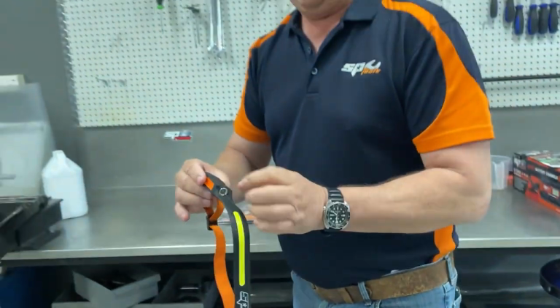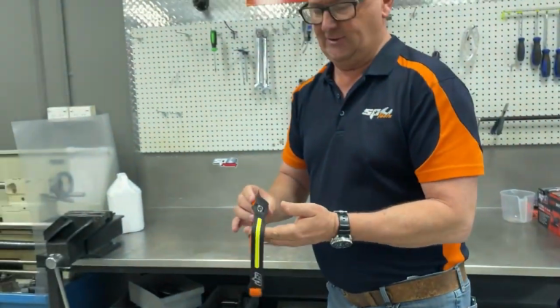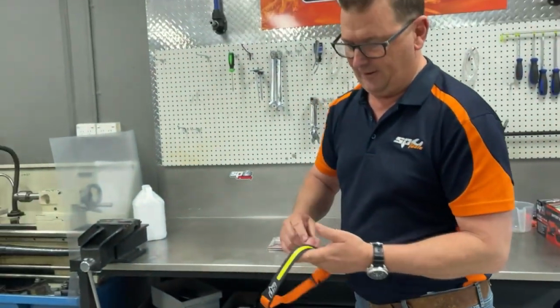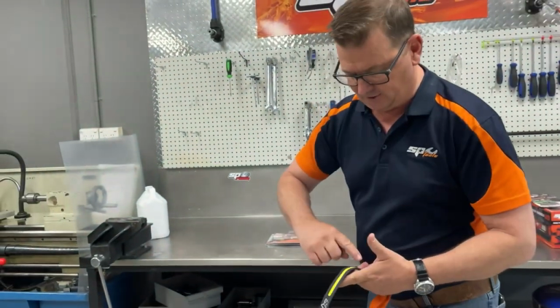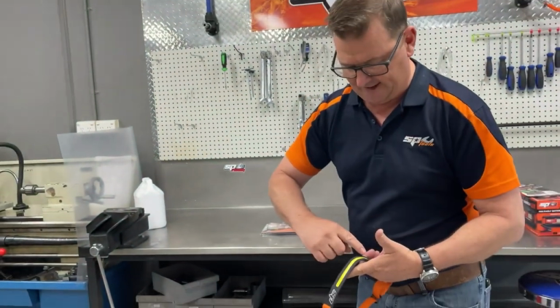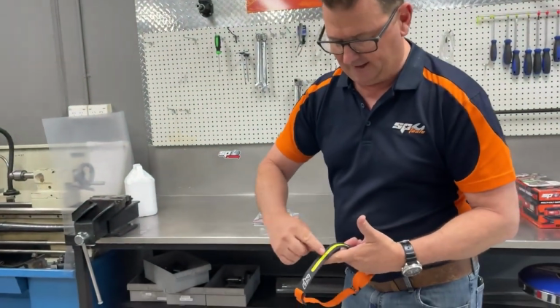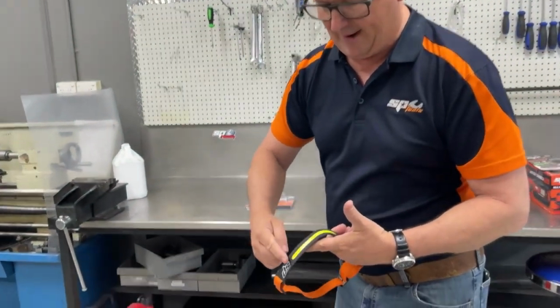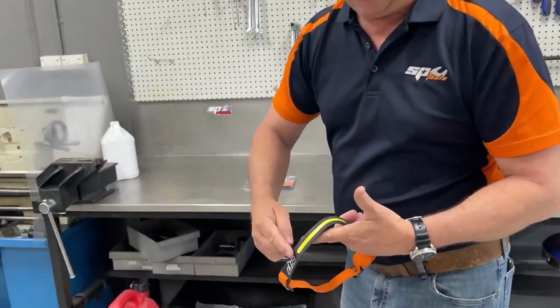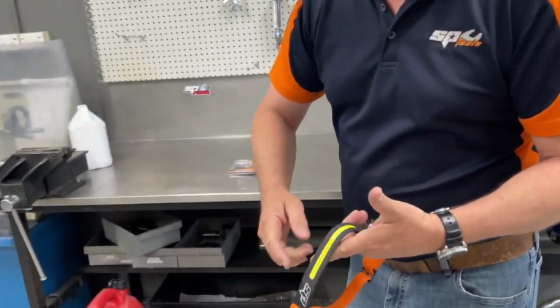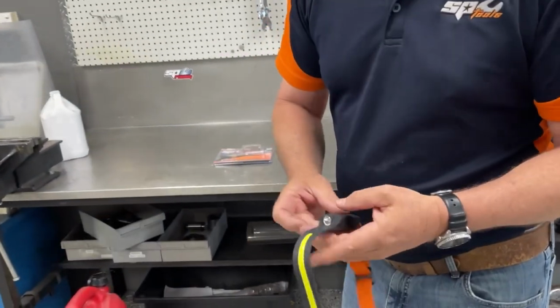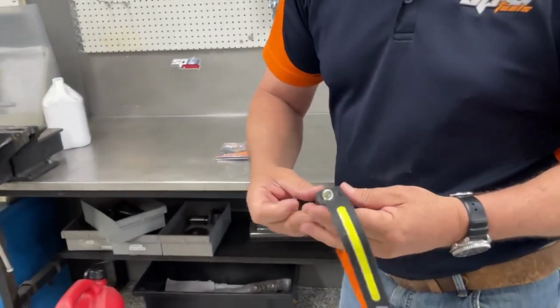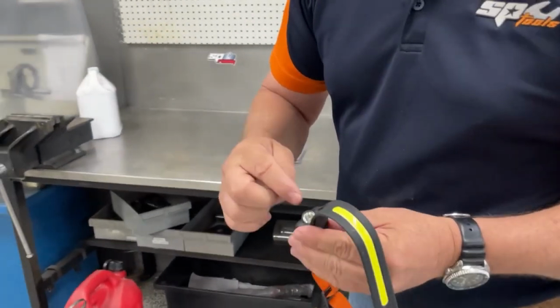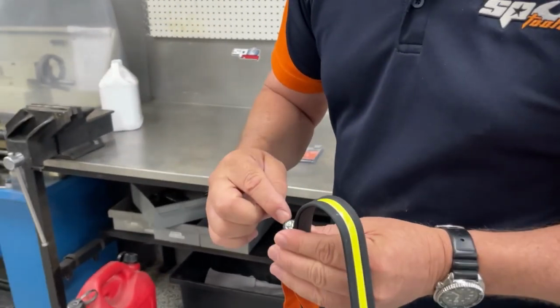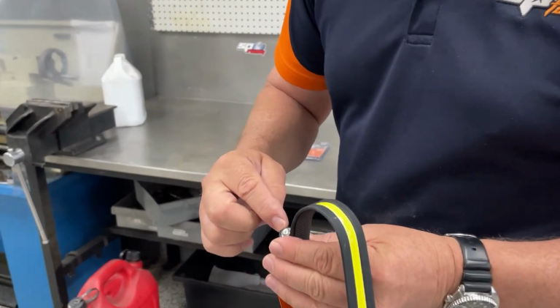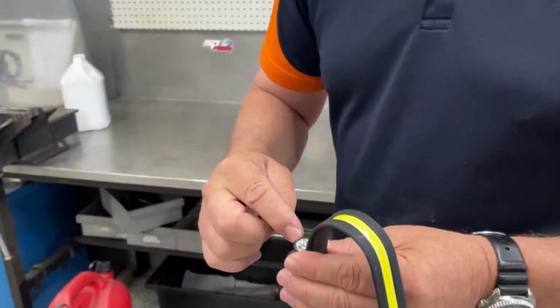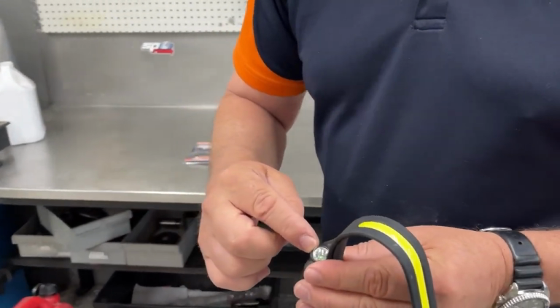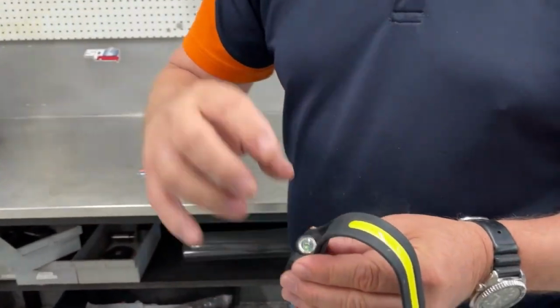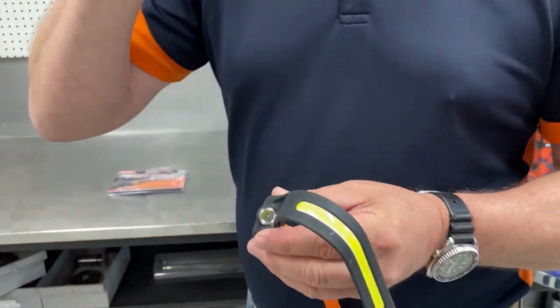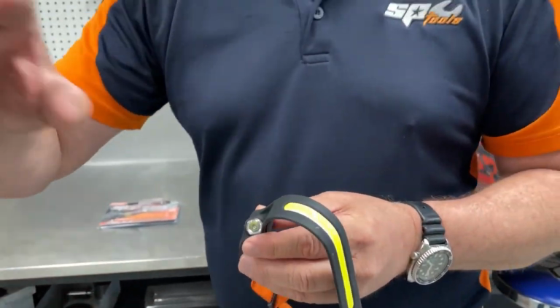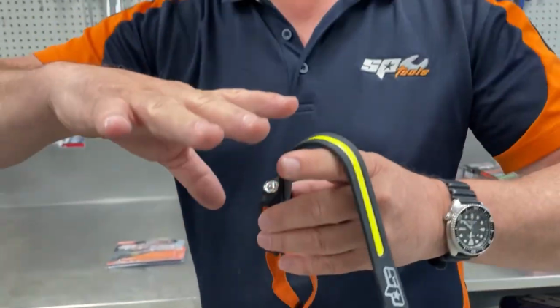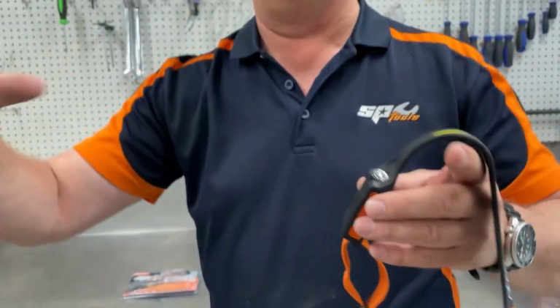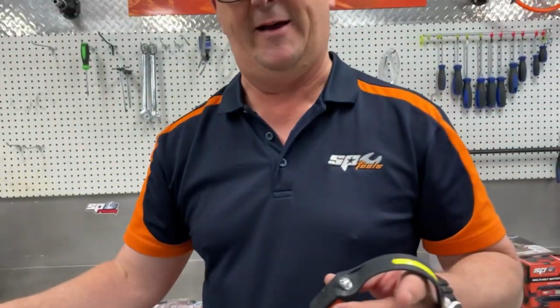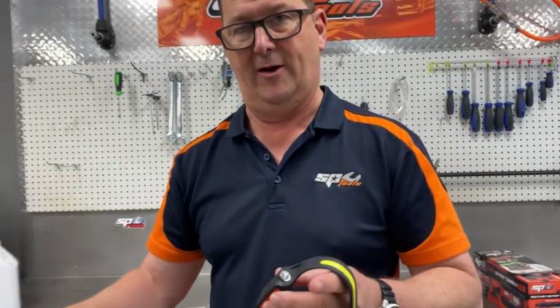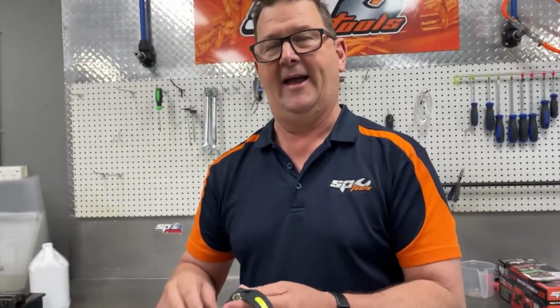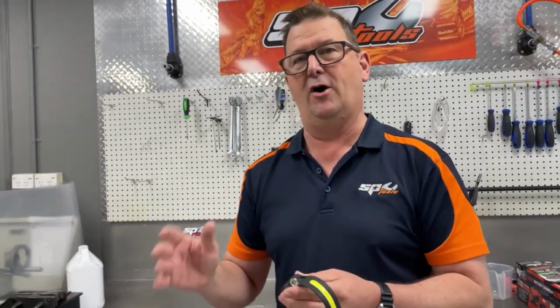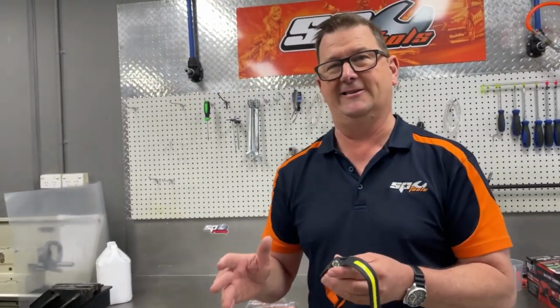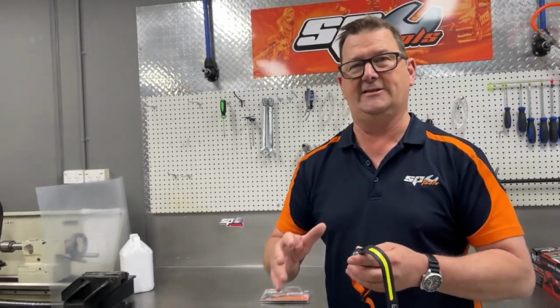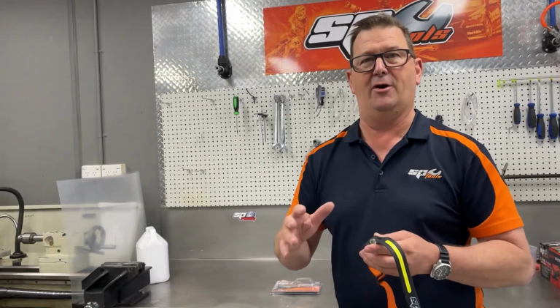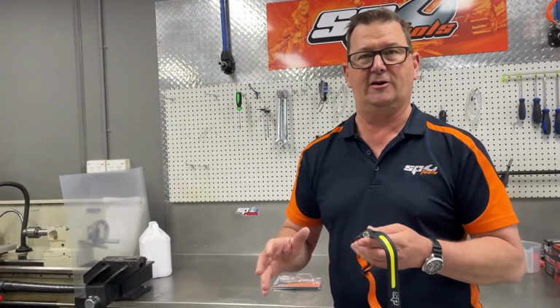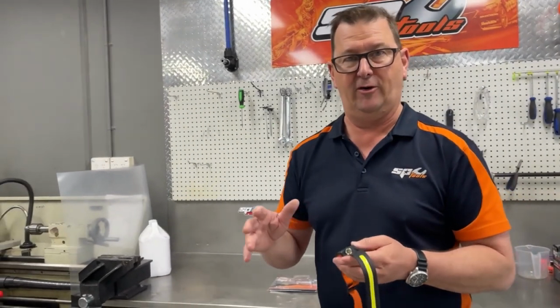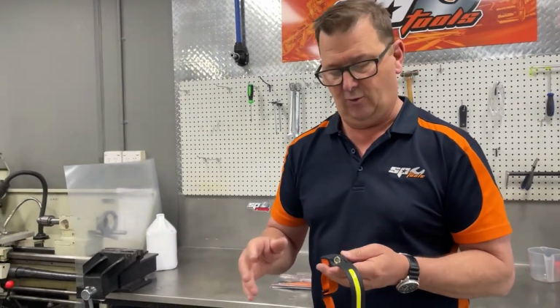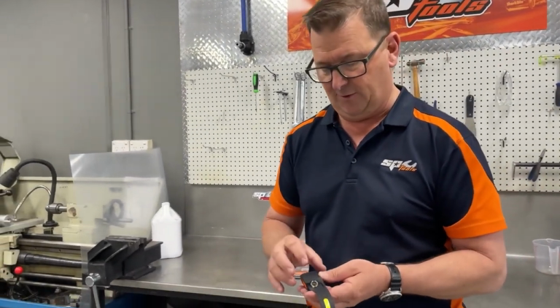Now it has two light functions: it has an LED bar across the front, and it has an LED single light on the side — so more of a spotlight or a broad spectrum light. Both of these lights are motion controlled if you want them to be.